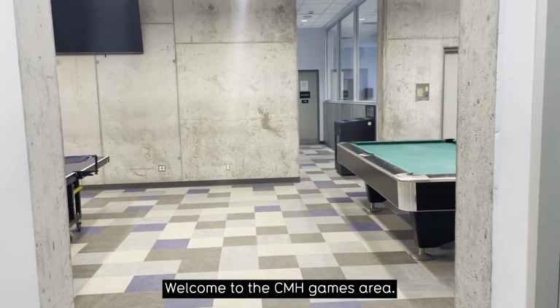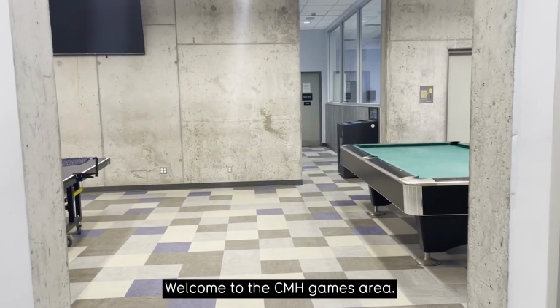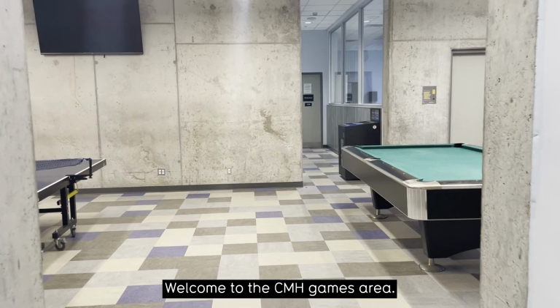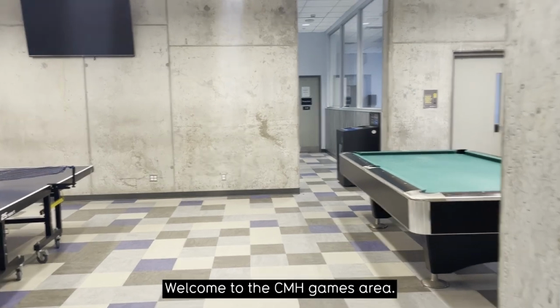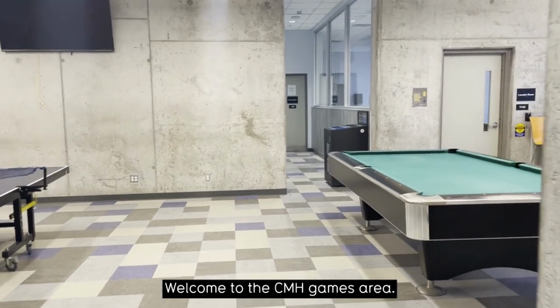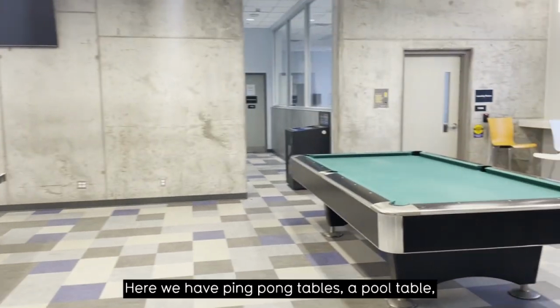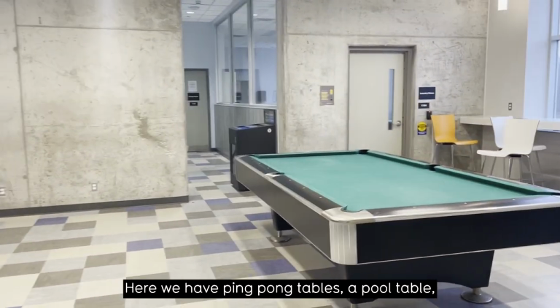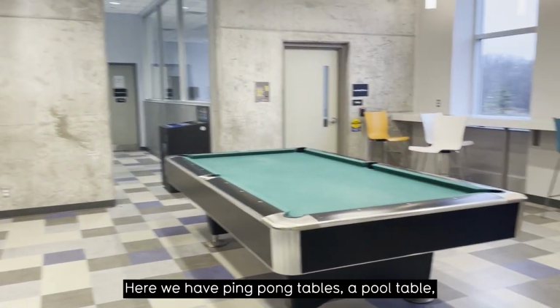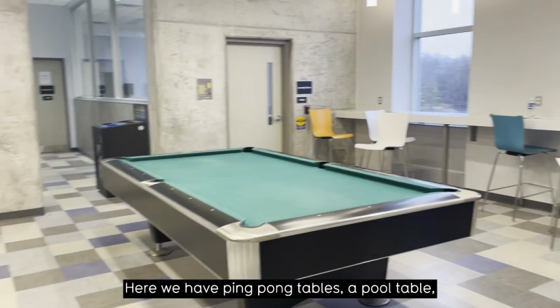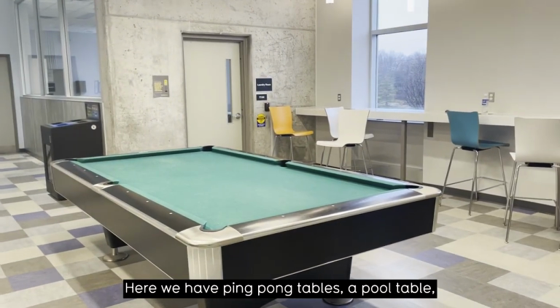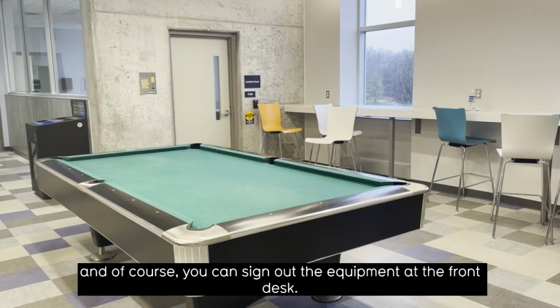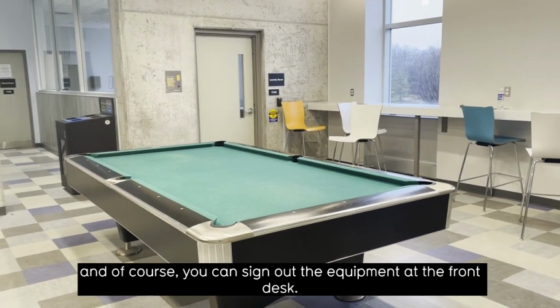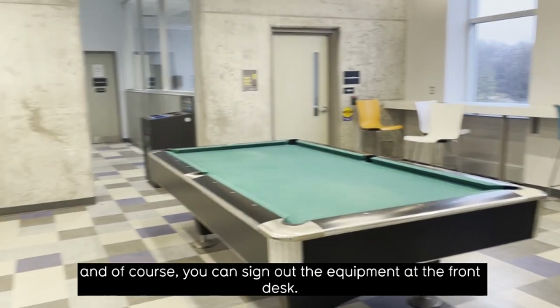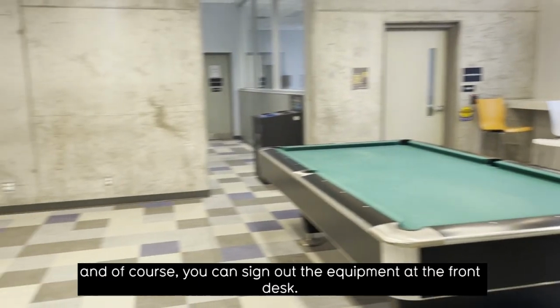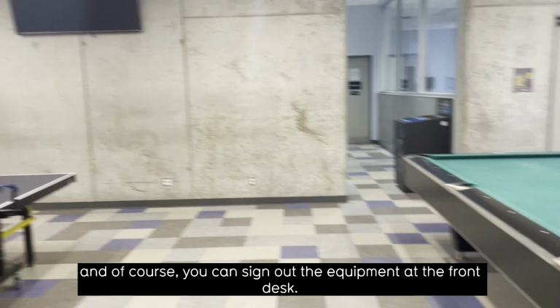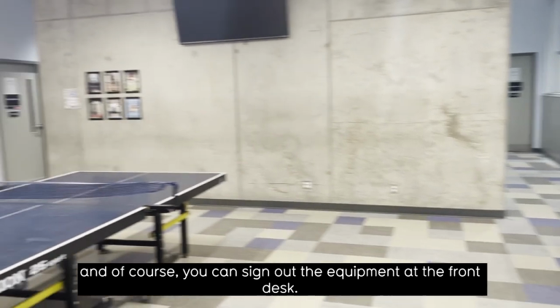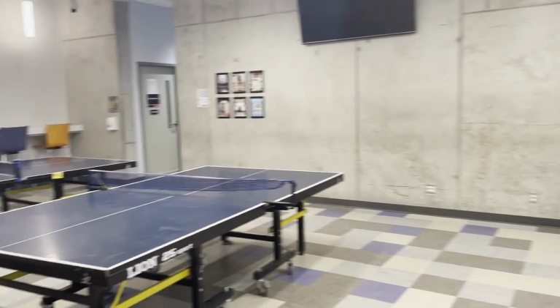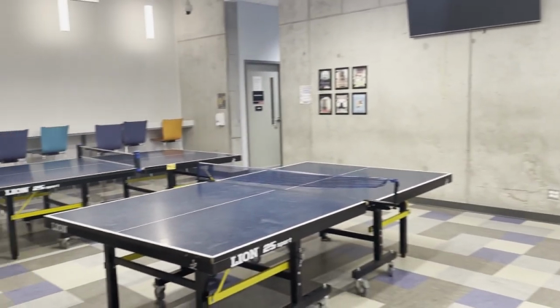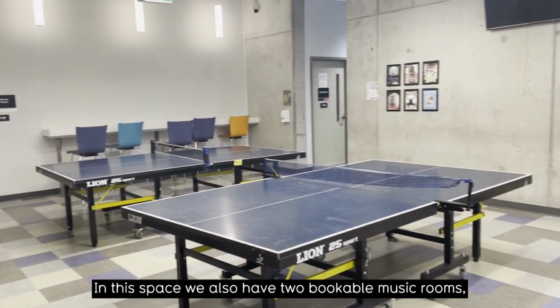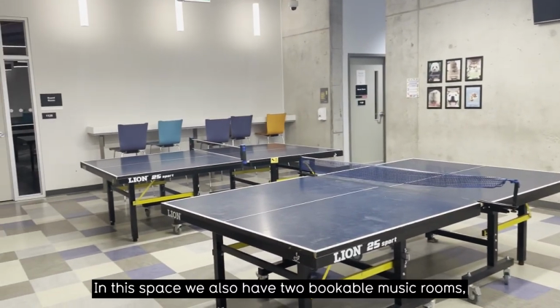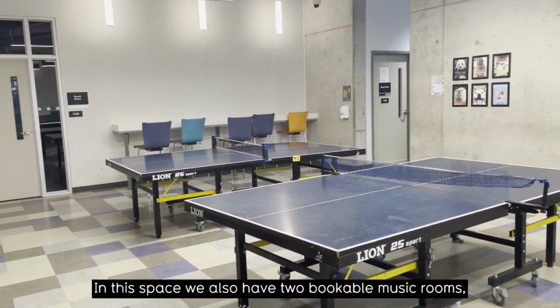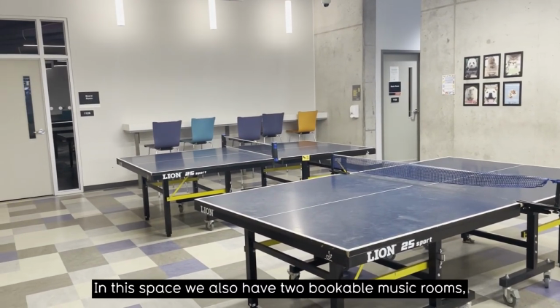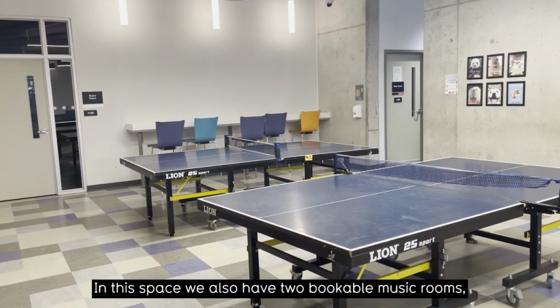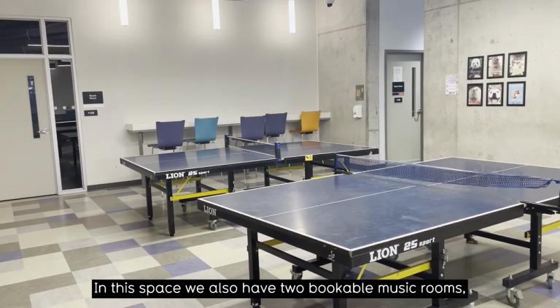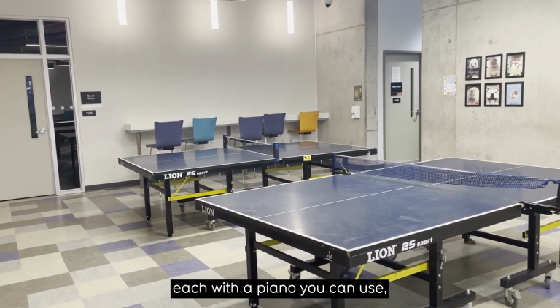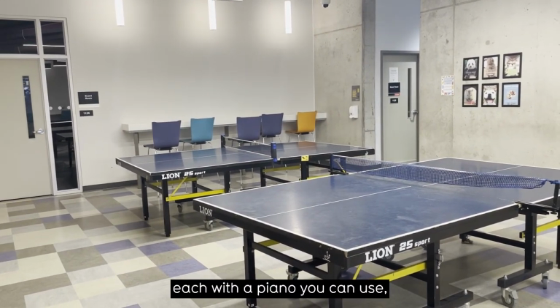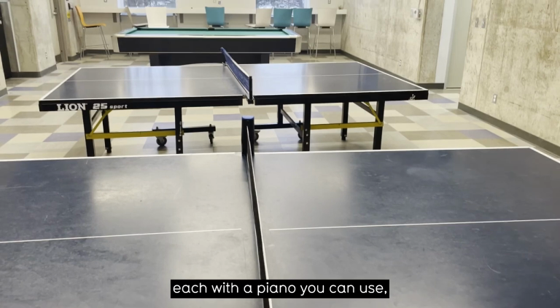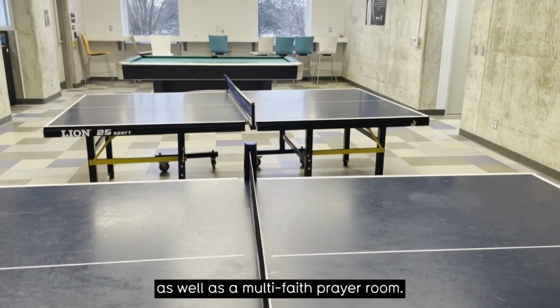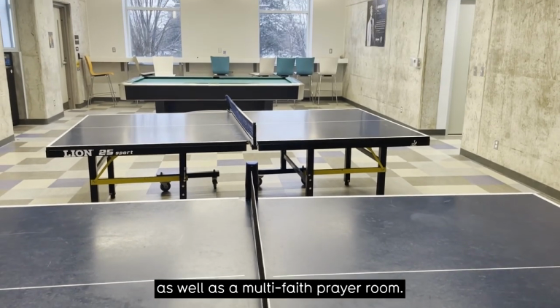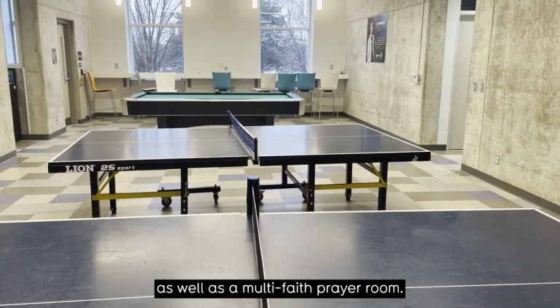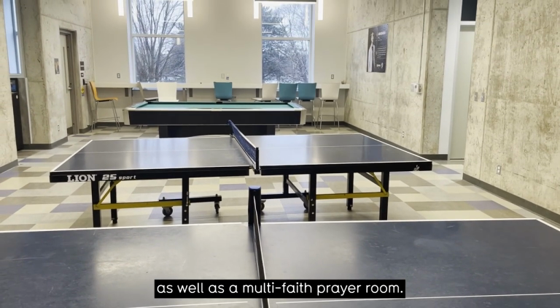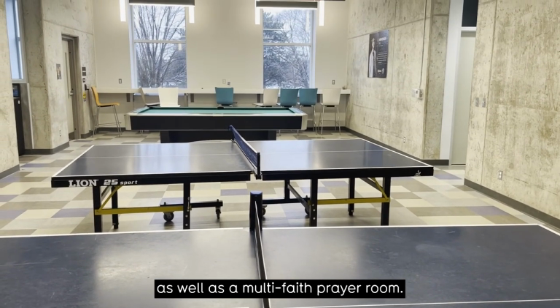Welcome to the CMH Games area. Here we have ping pong tables, a pool table, and of course you can sign out the equipment at the front desk. In this space we also have two bookable music rooms, each with a piano you can use, as well as a multi-faith prayer room.